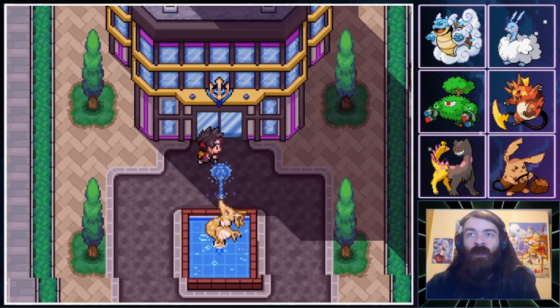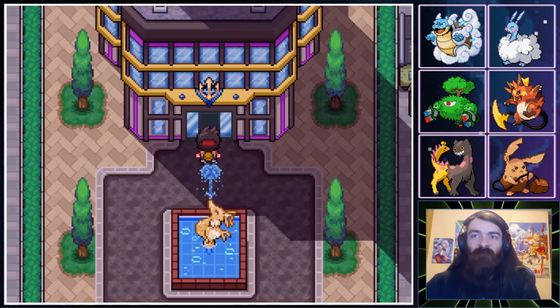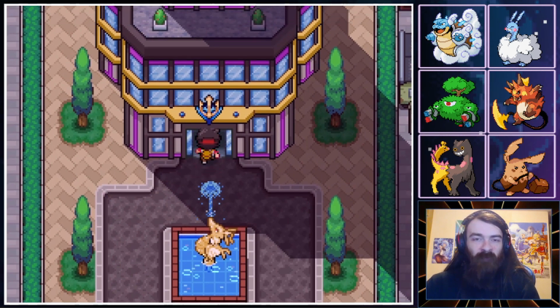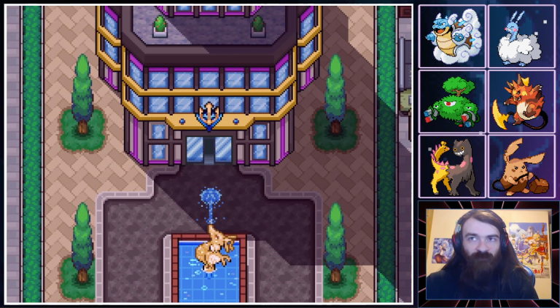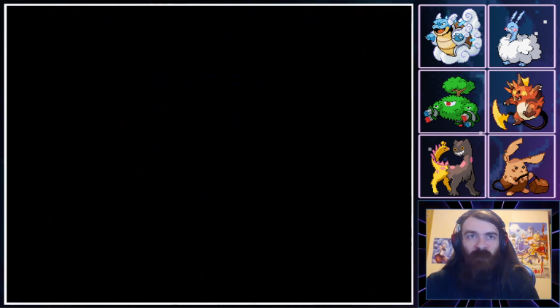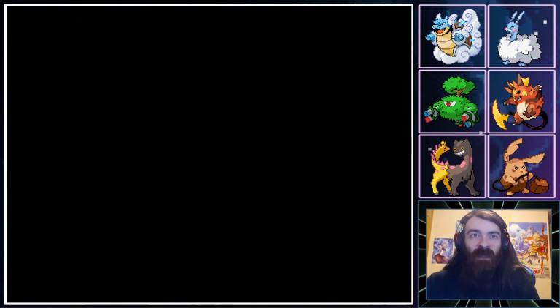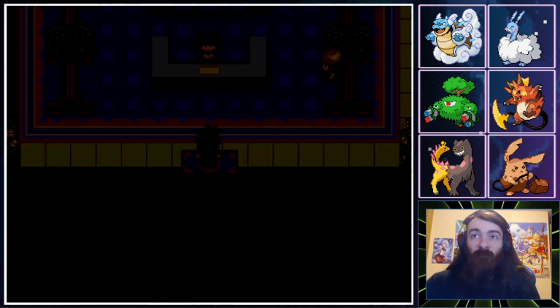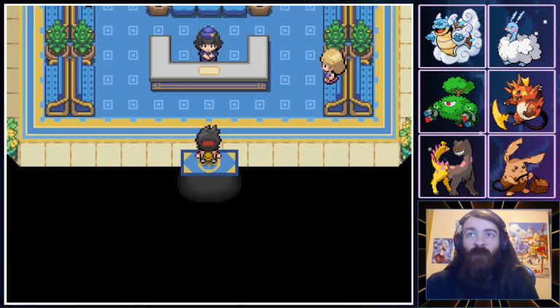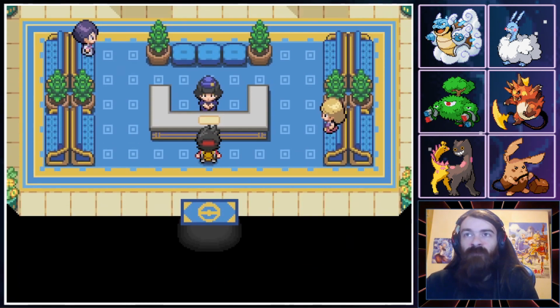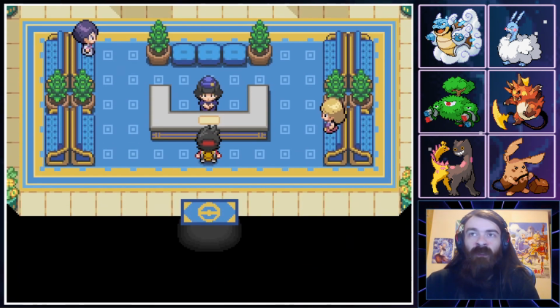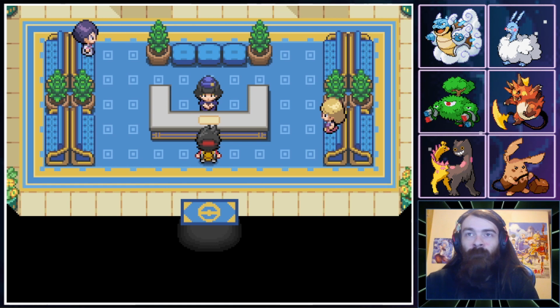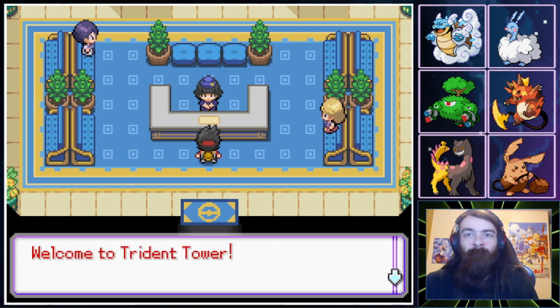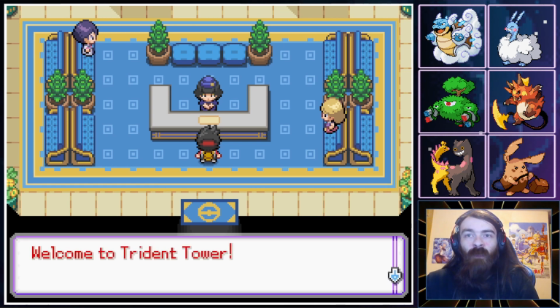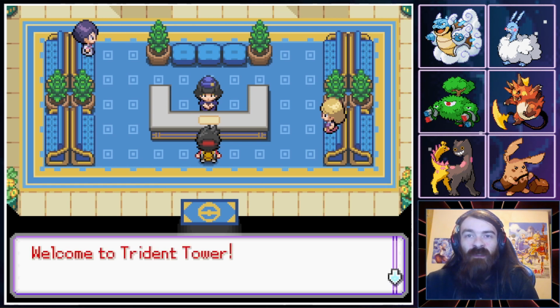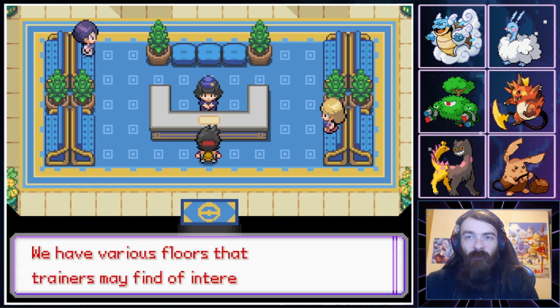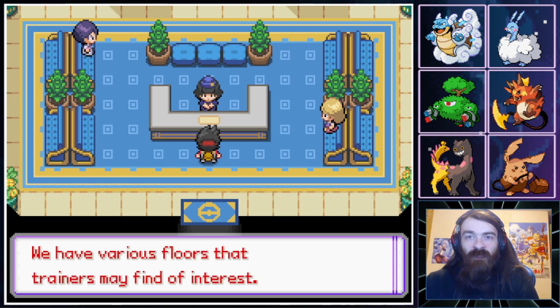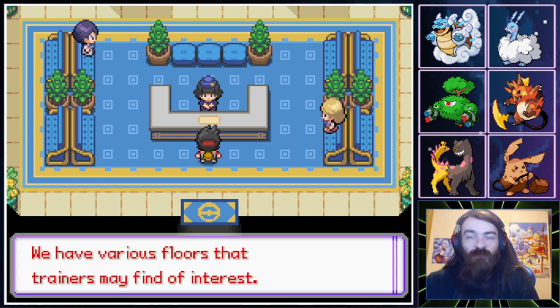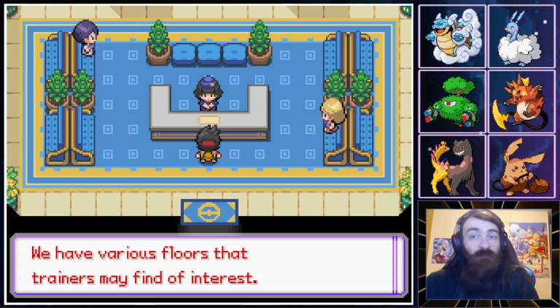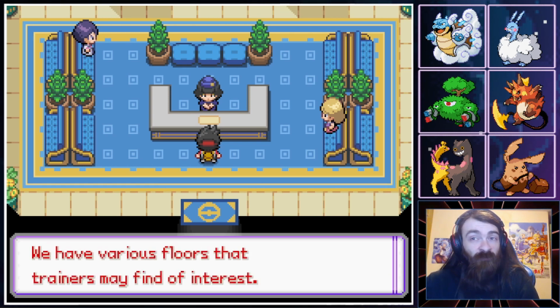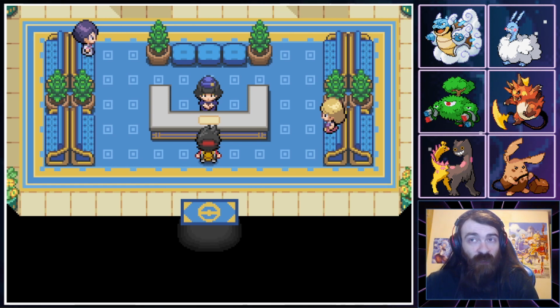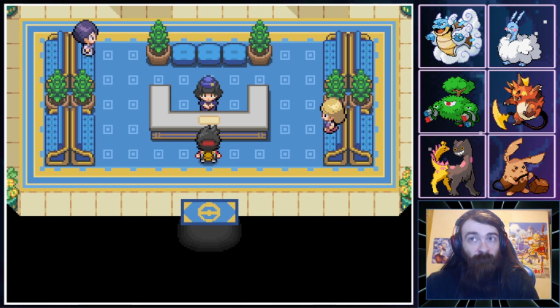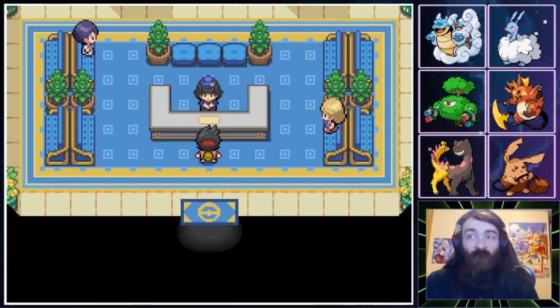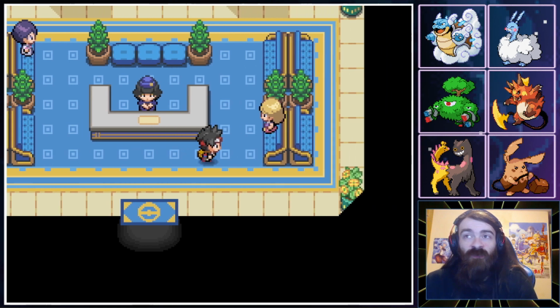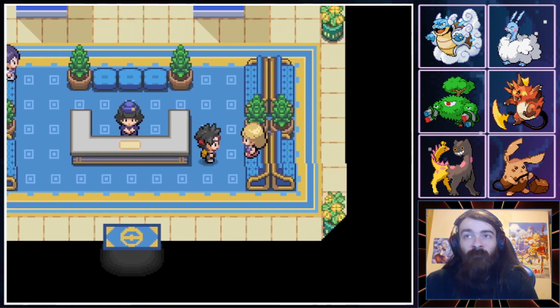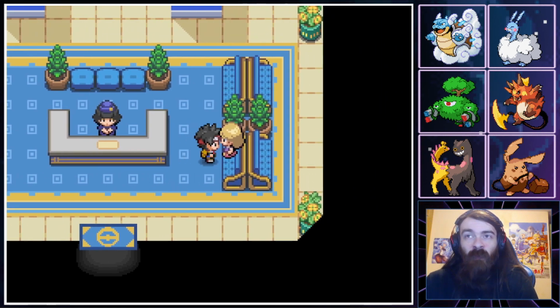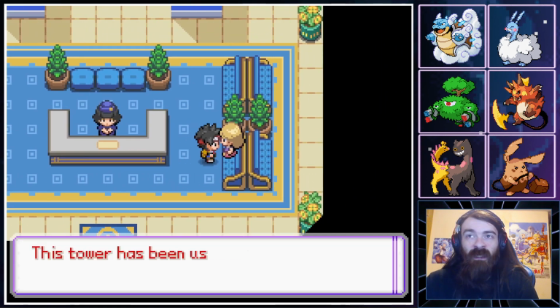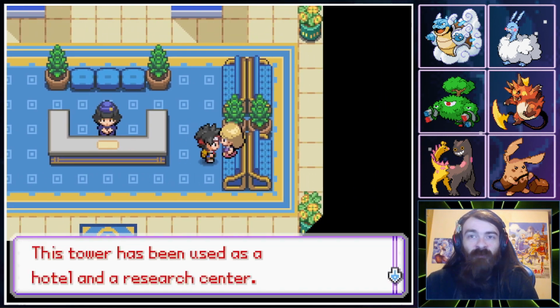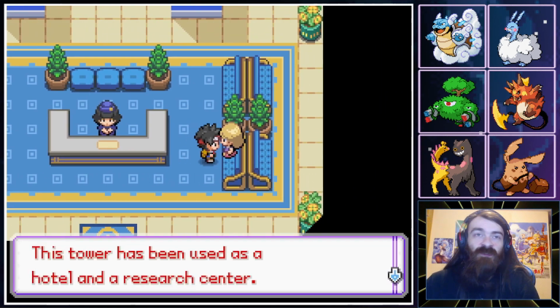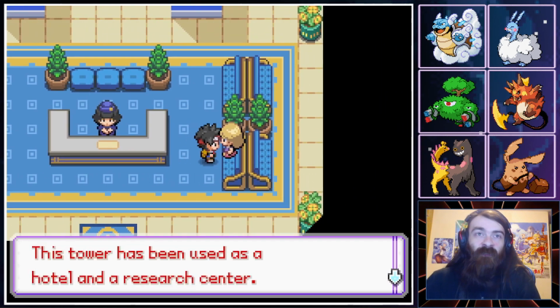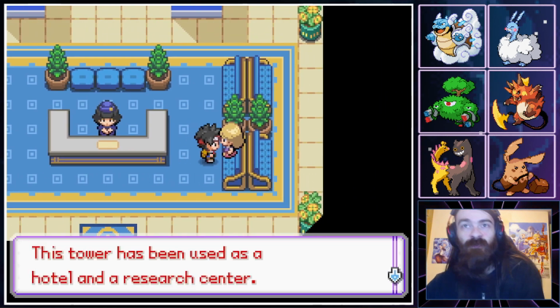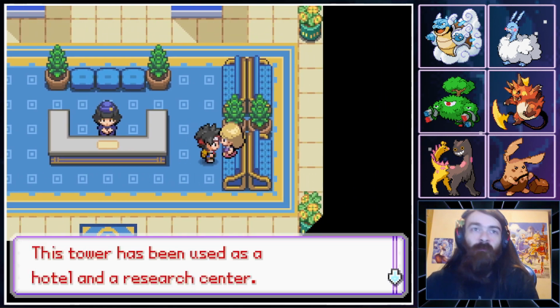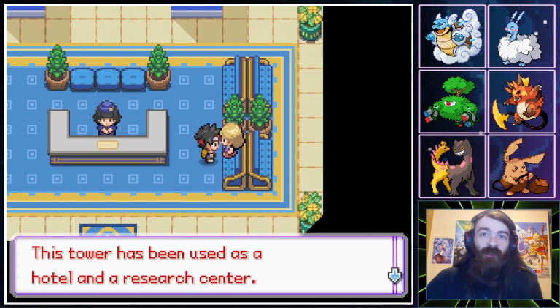This game has automatic item pickup if you run over it, which is kind of cool. Welcome to Trident Tower — various floors that trainers may find of interest. She's not going to describe them like the department store lady? She's a slacker. This tower has been used as a hotel and a research center, and the roof is a tournament stadium.